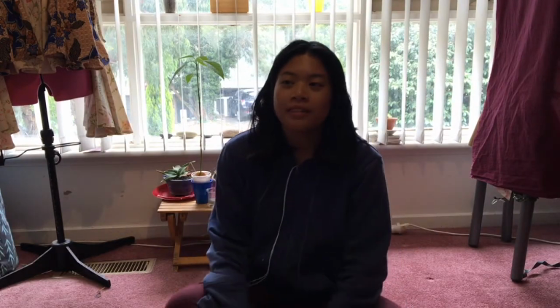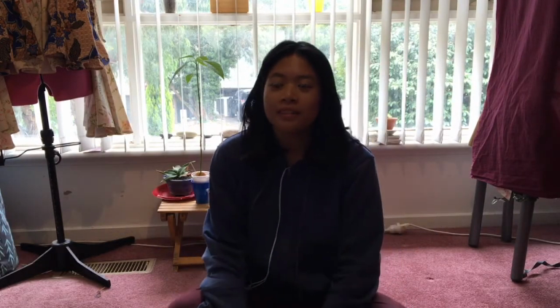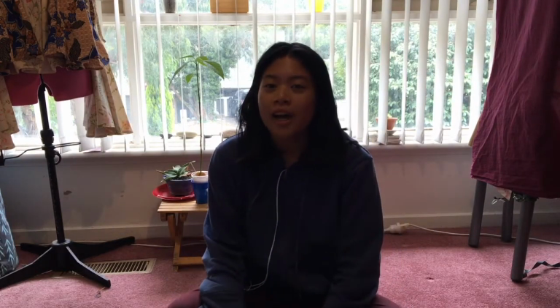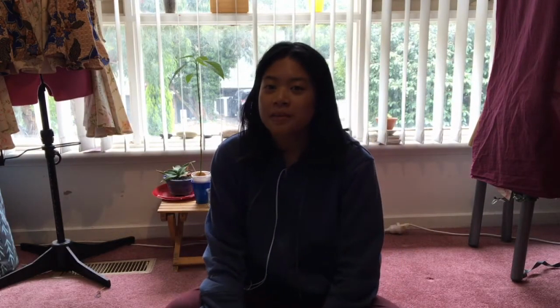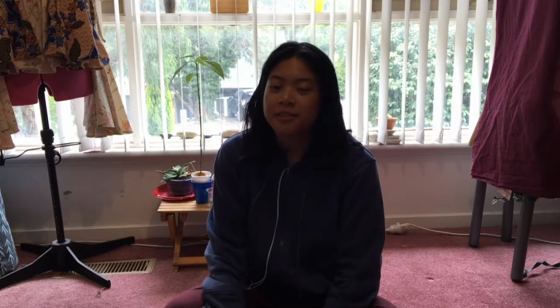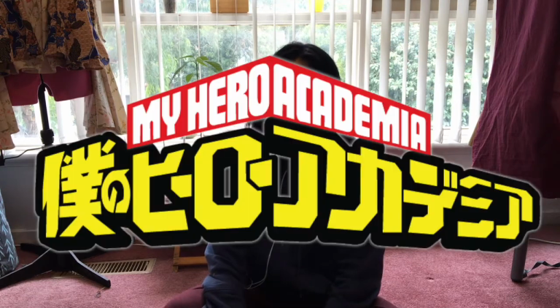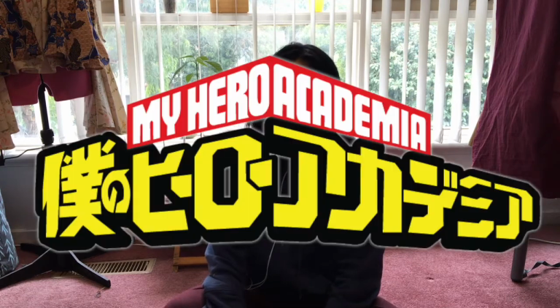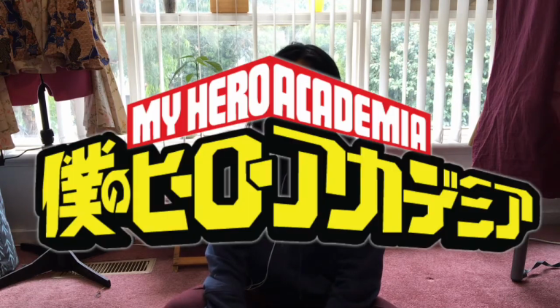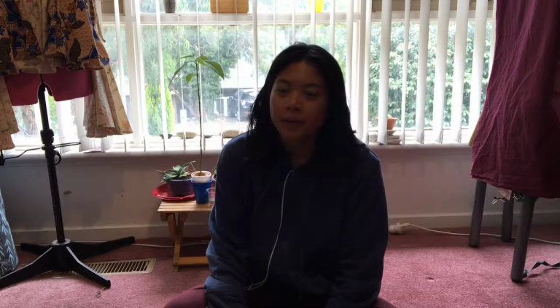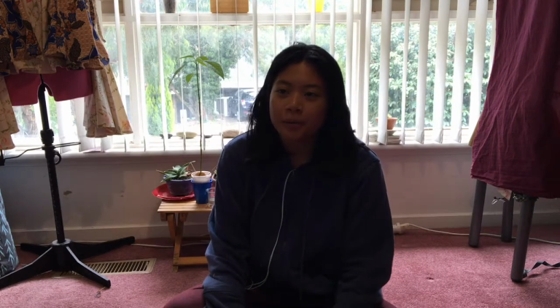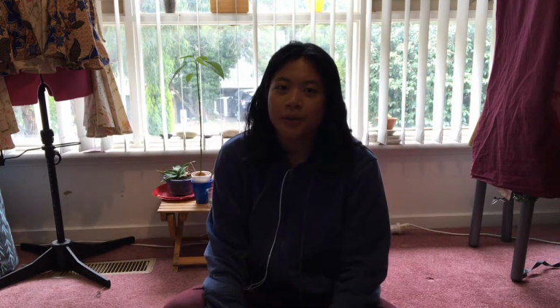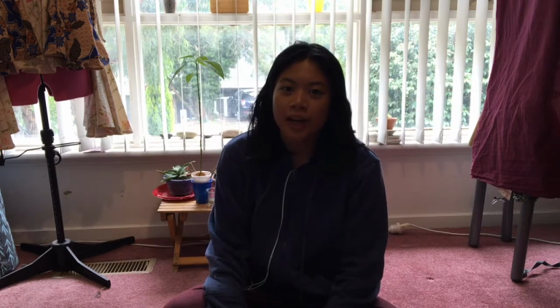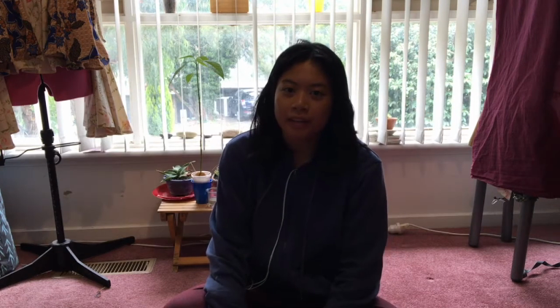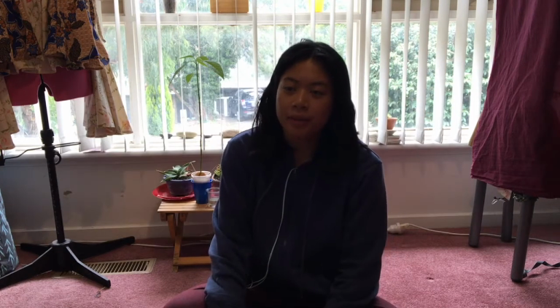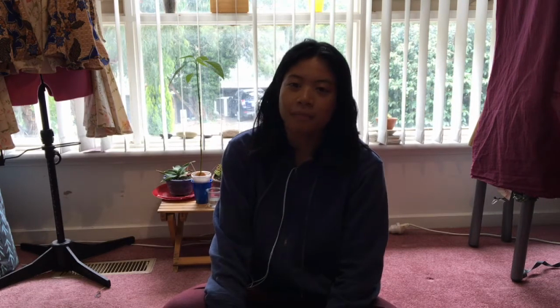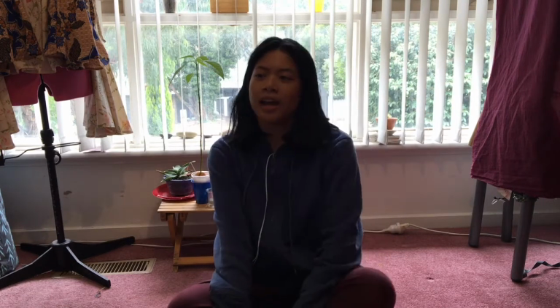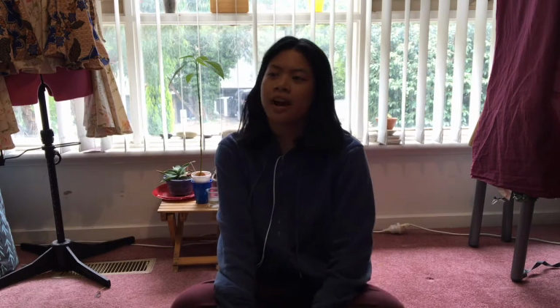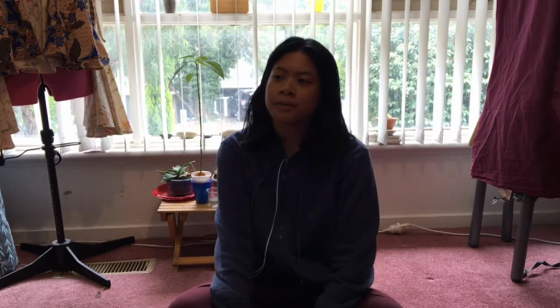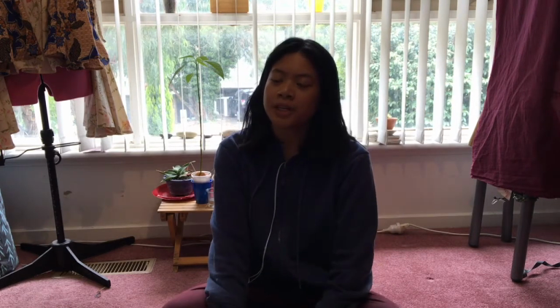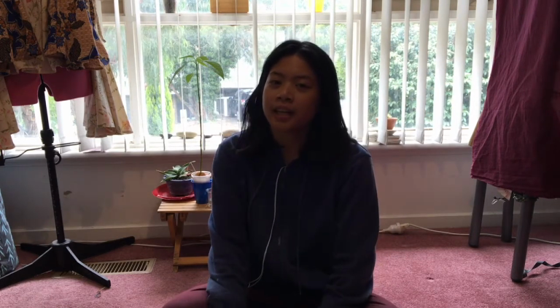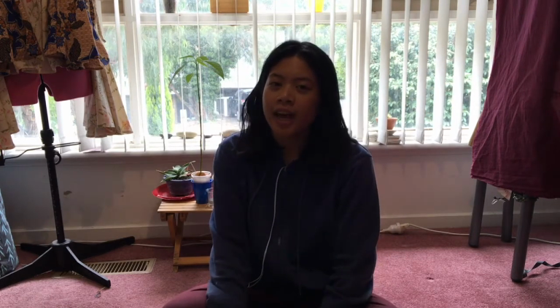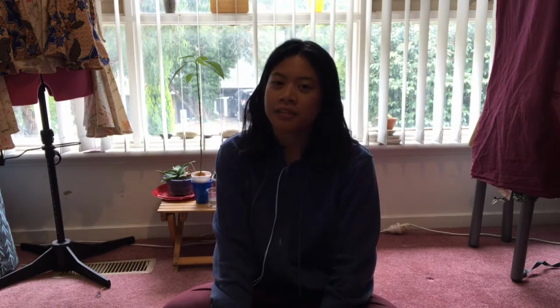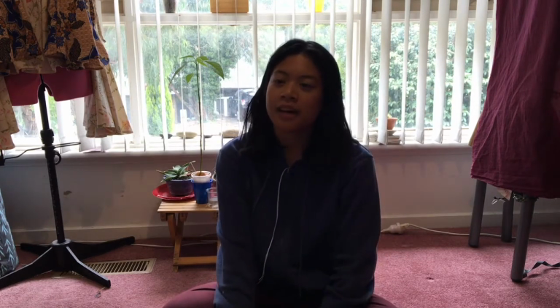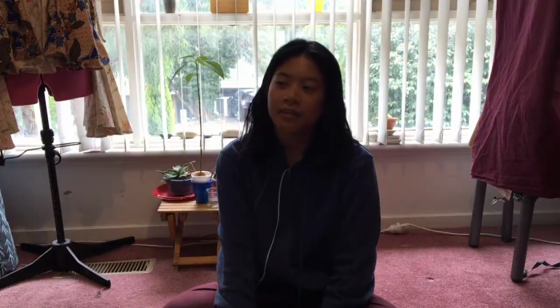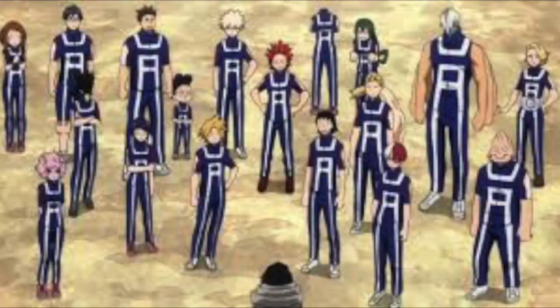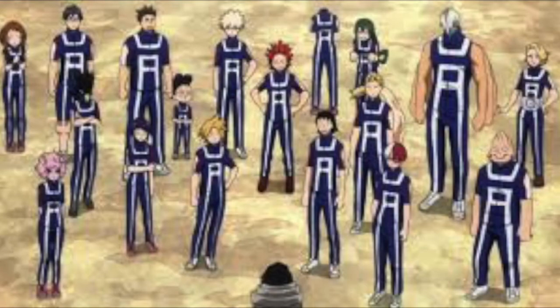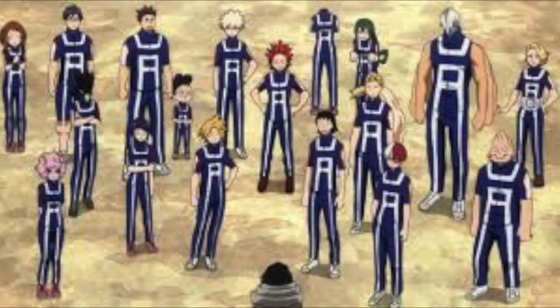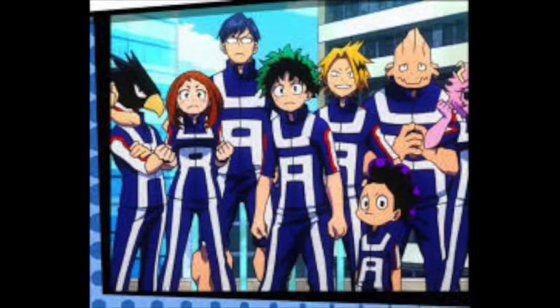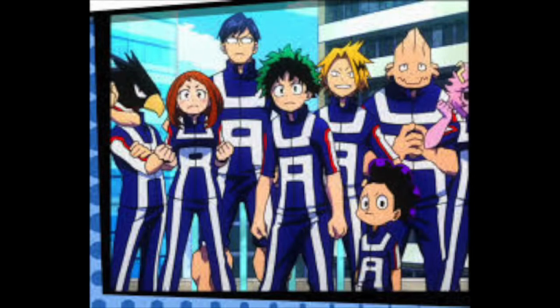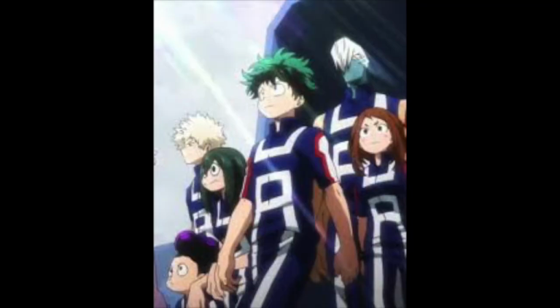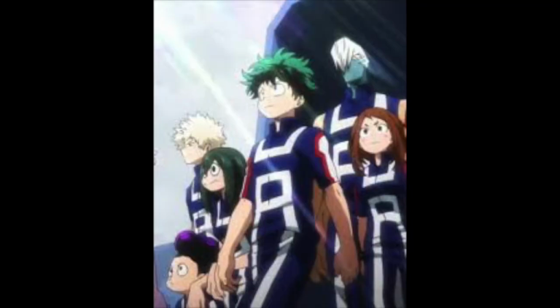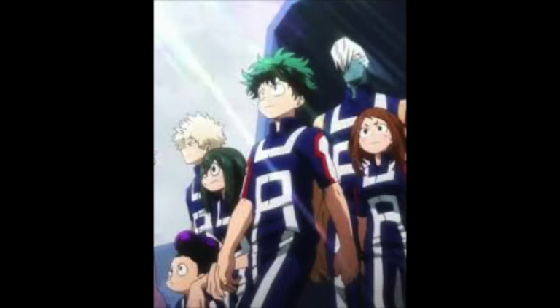I'm a fan of My Hero Academia, or Boku no Hero Academia. I was watching it and I really liked the UA Sports jacket.